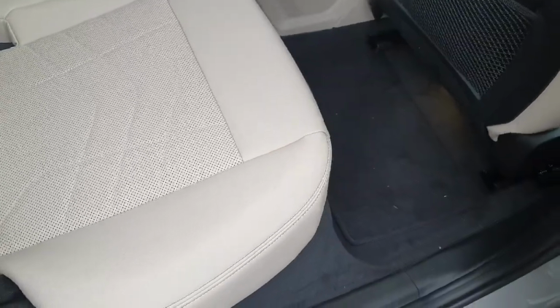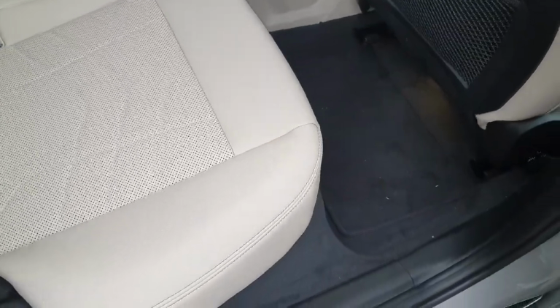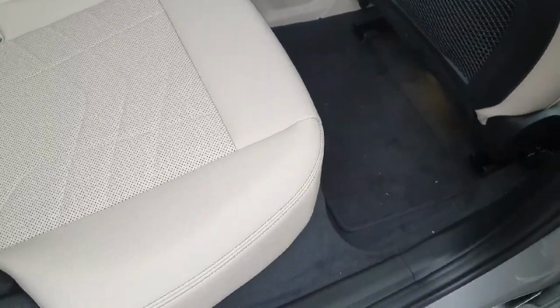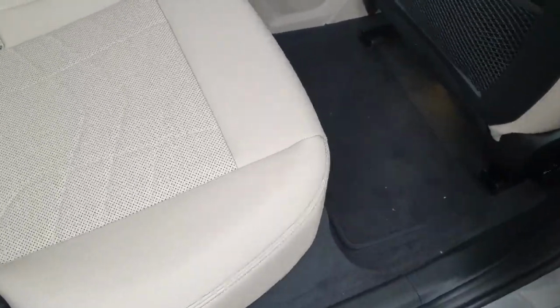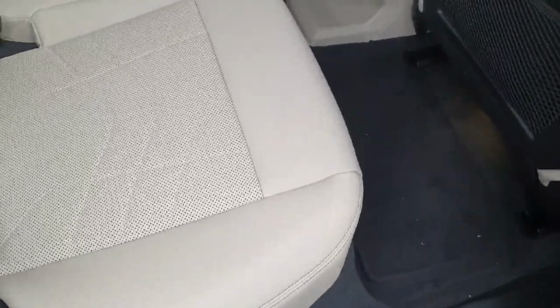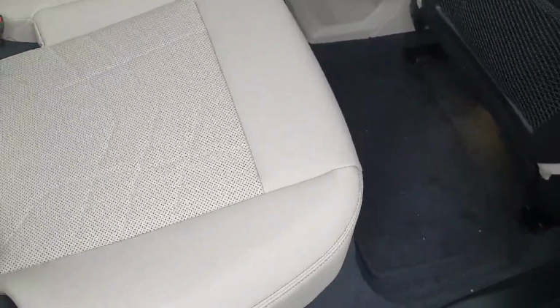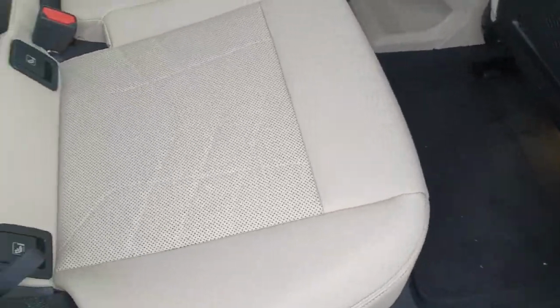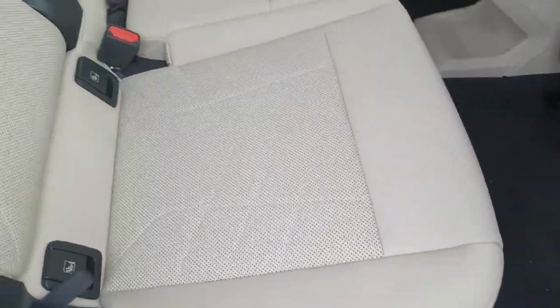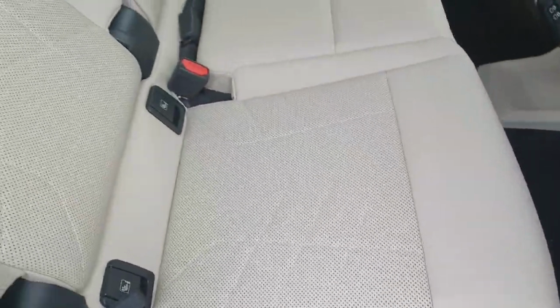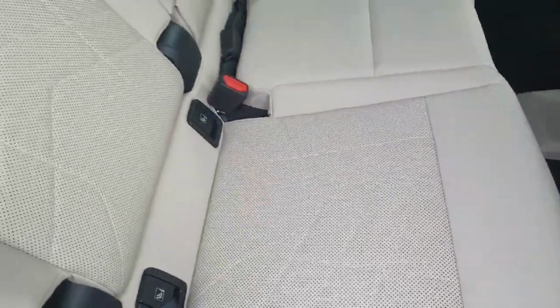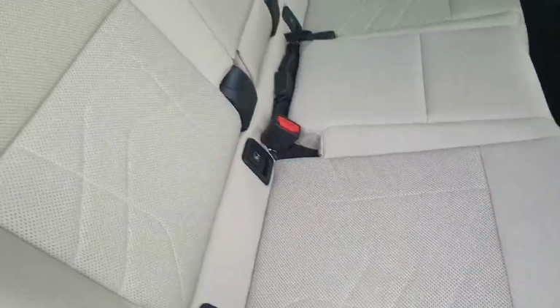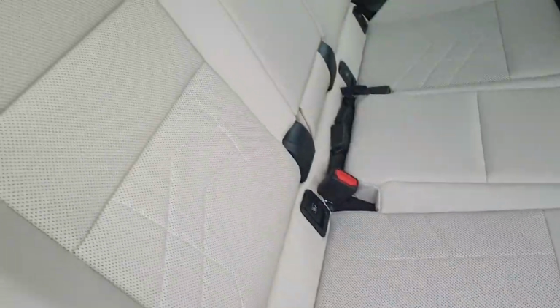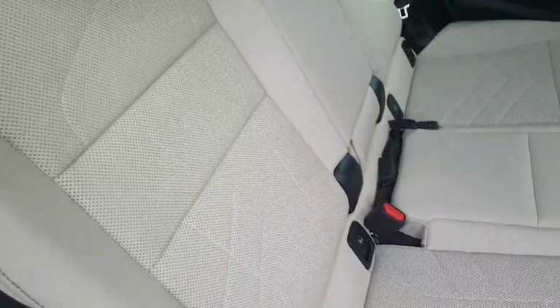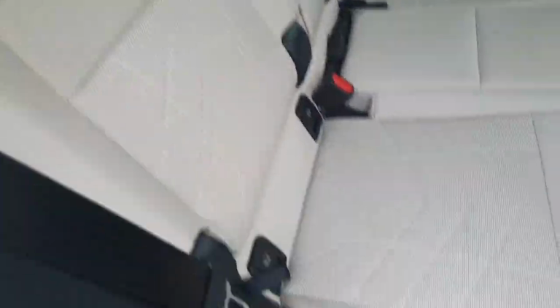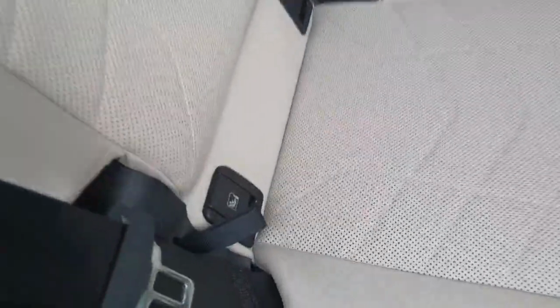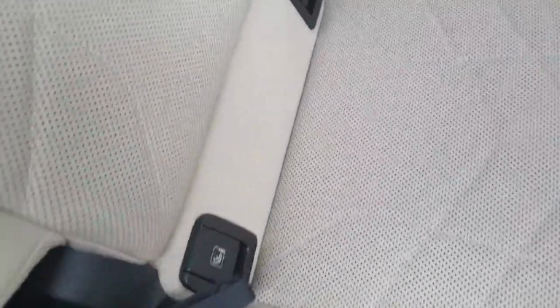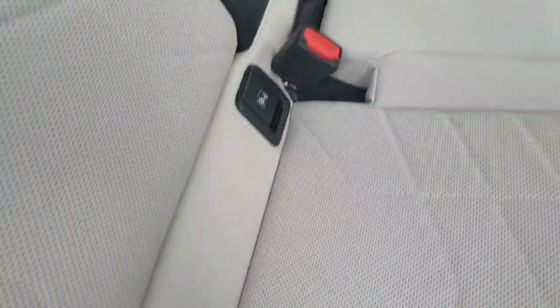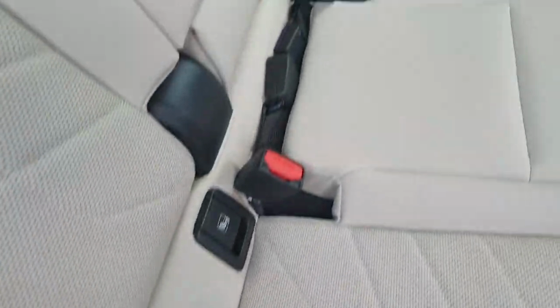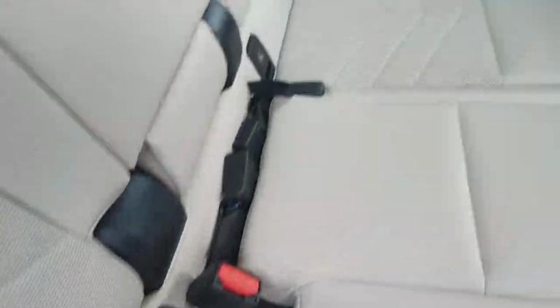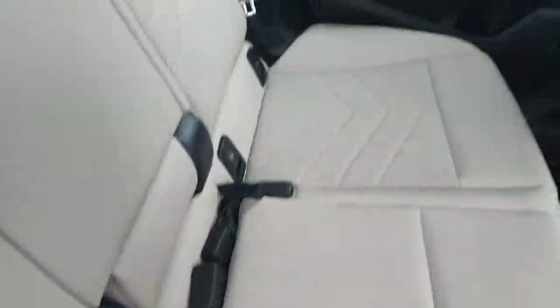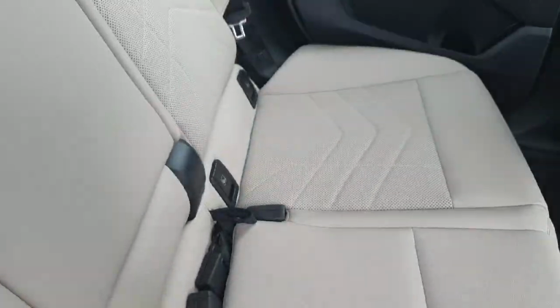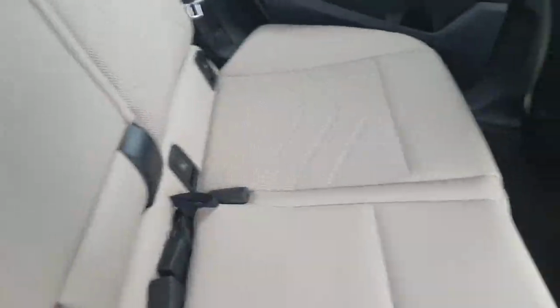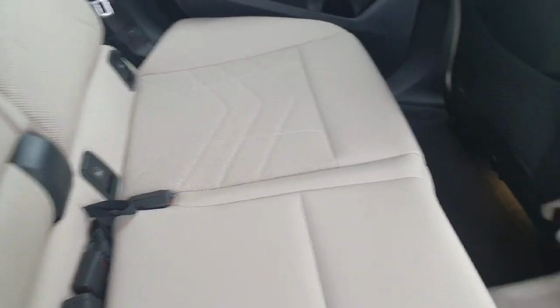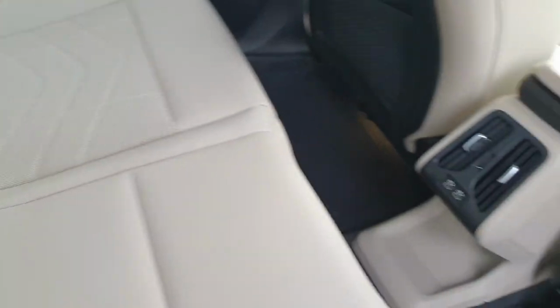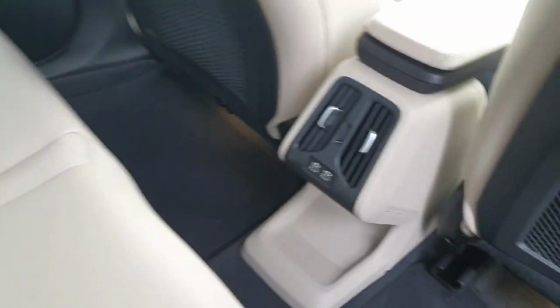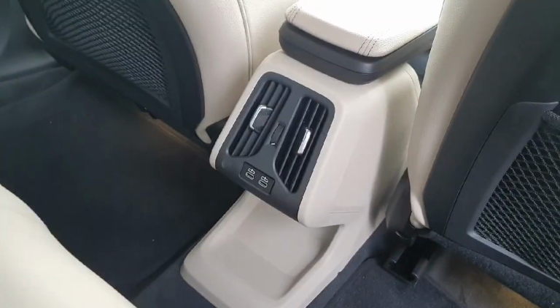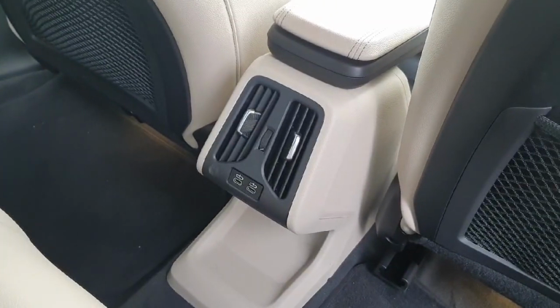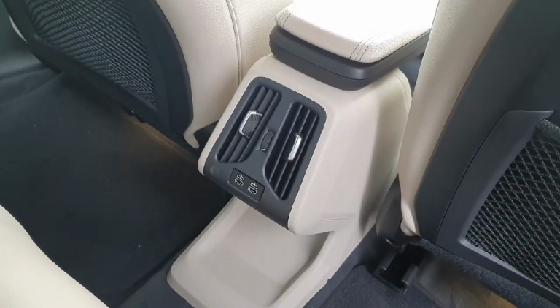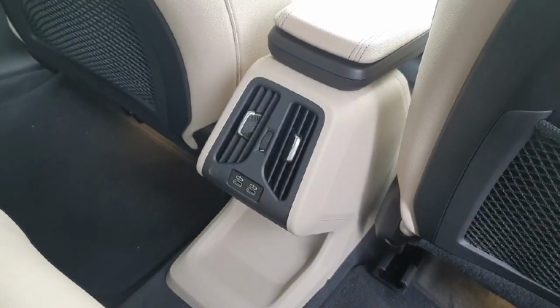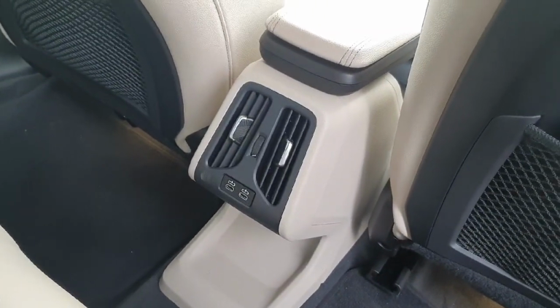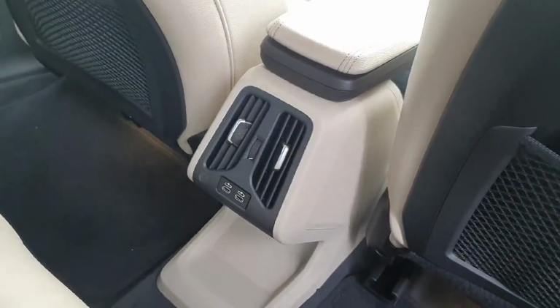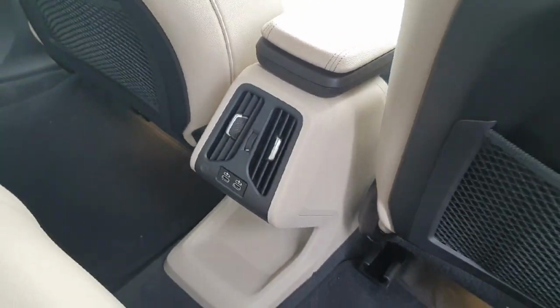Inside the car on the back part we have this beautiful oyster leather on the seats. We have ISOFIX on all the seats for the convenience of the driver, and also central air conditioning and two phone chargers.